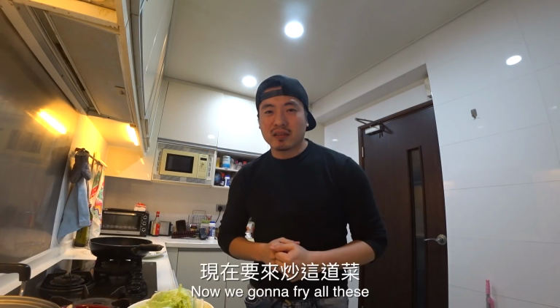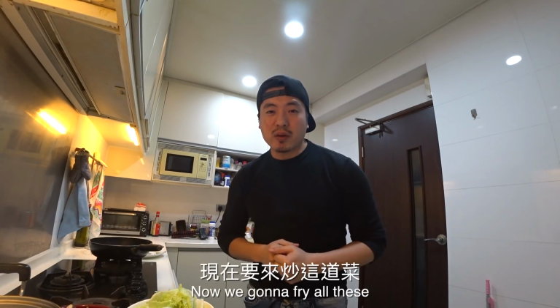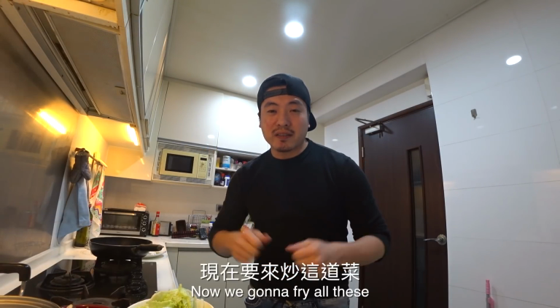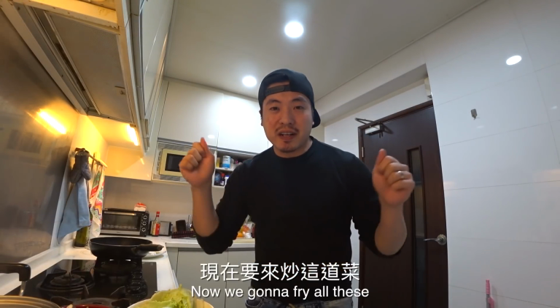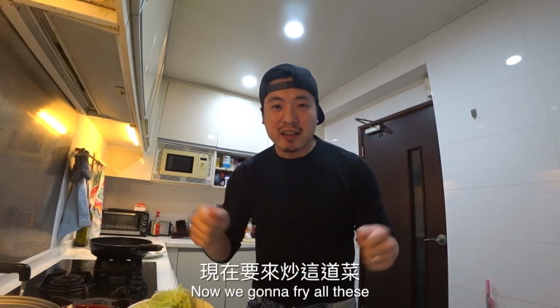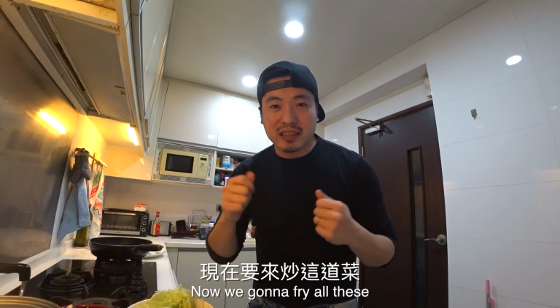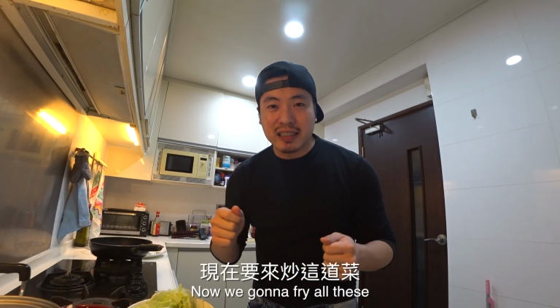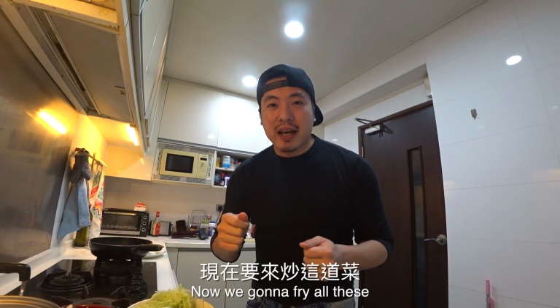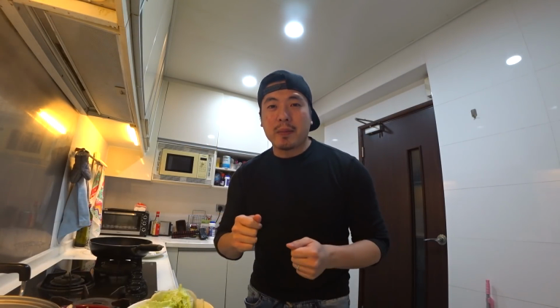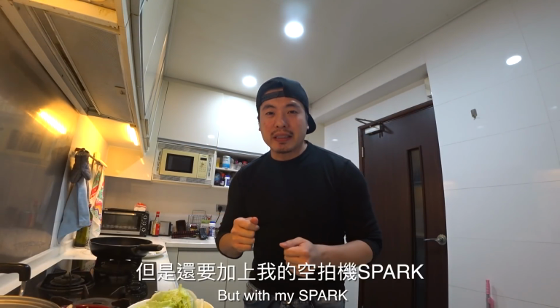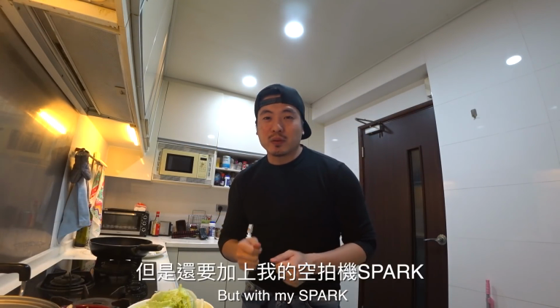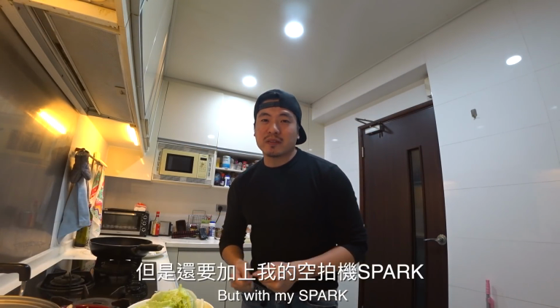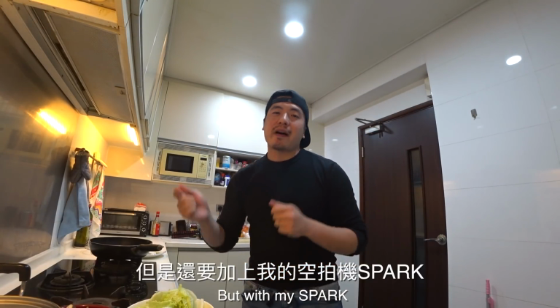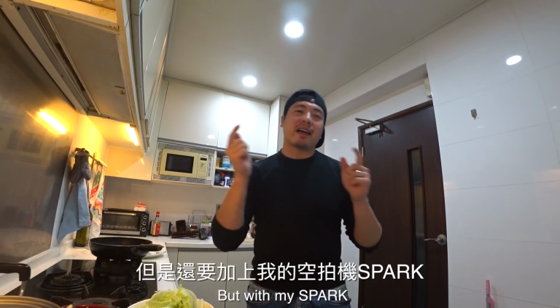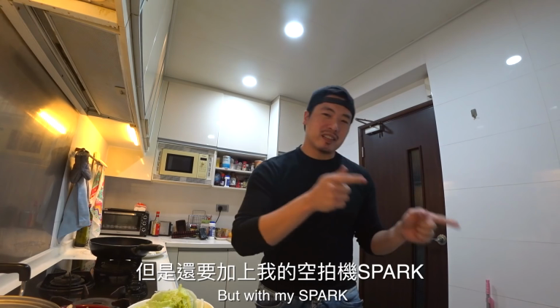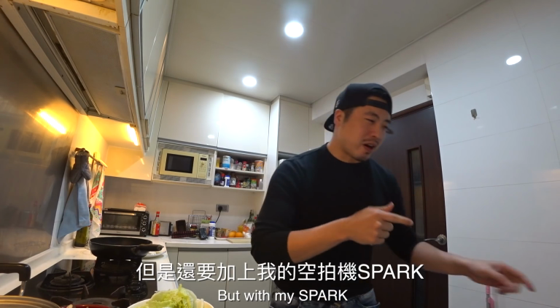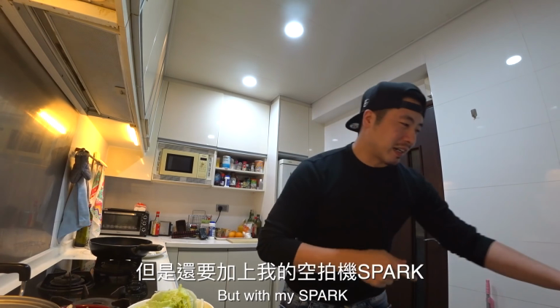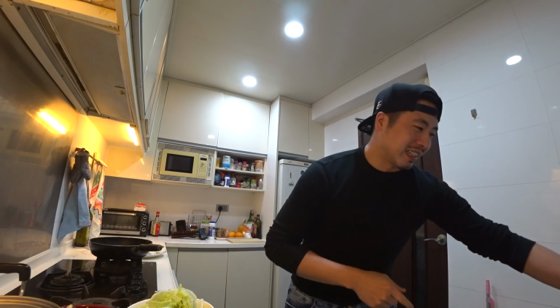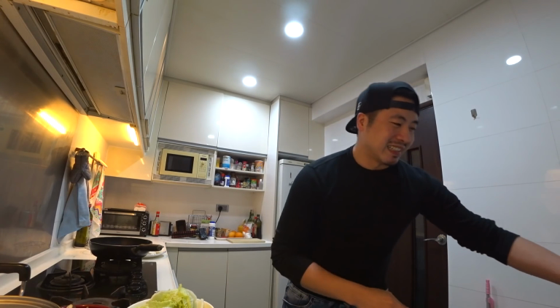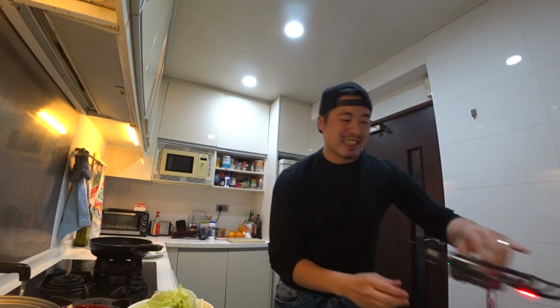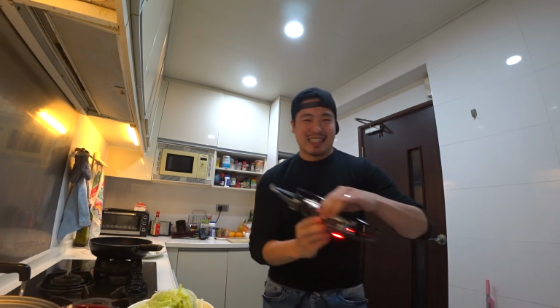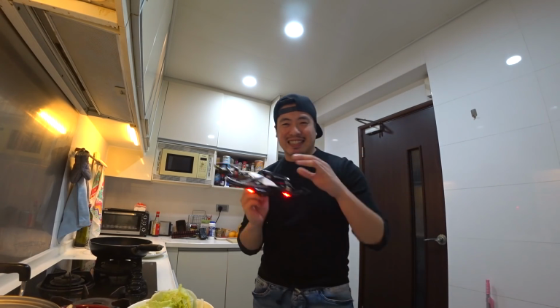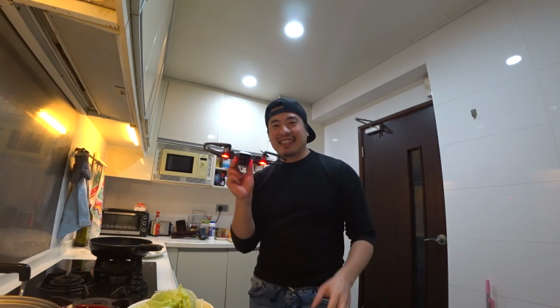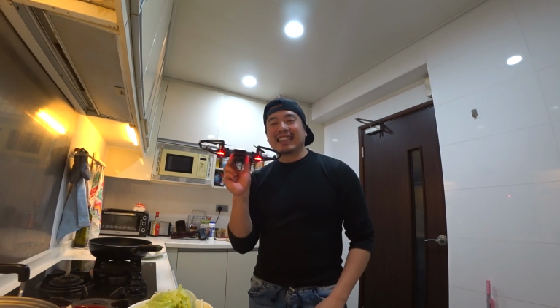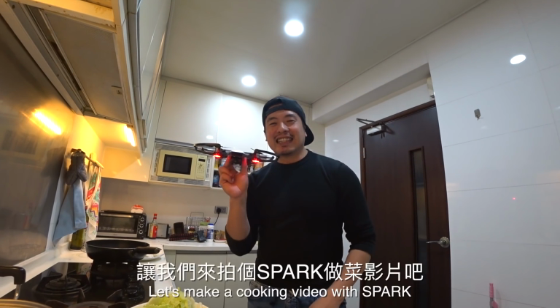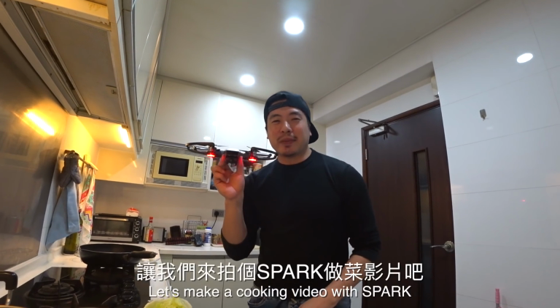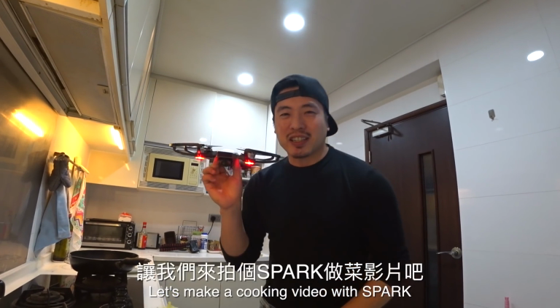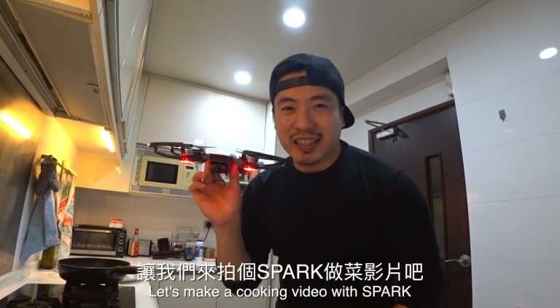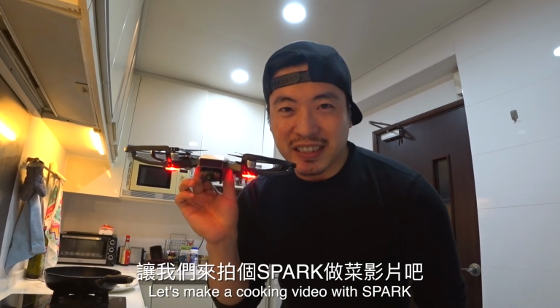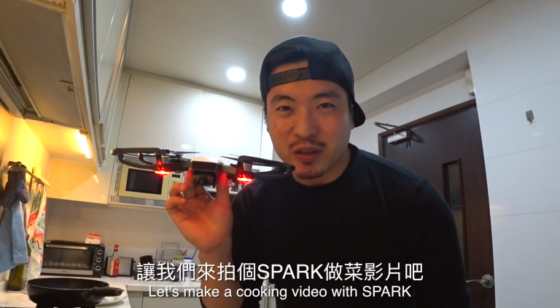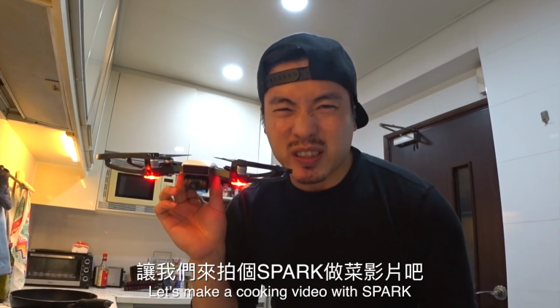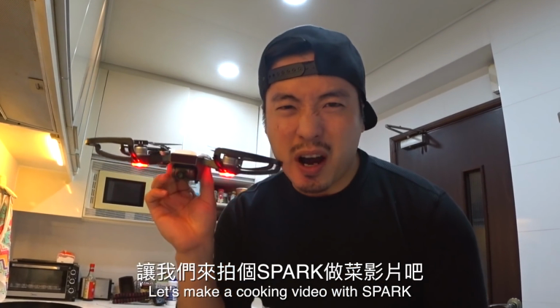So now we're gonna fry all this with my spark. Let's make a cooking video with spark.